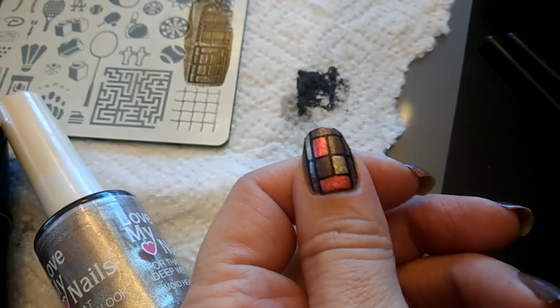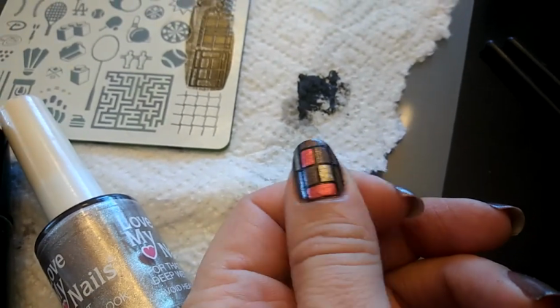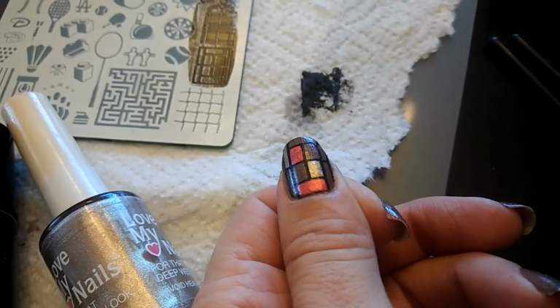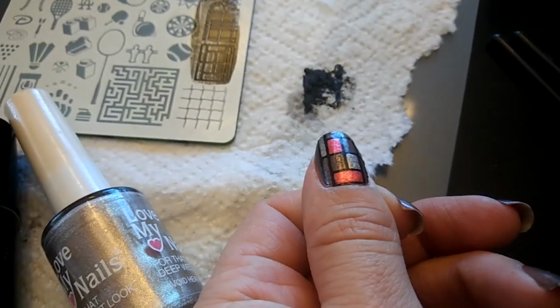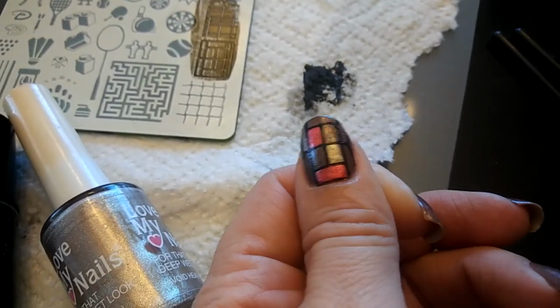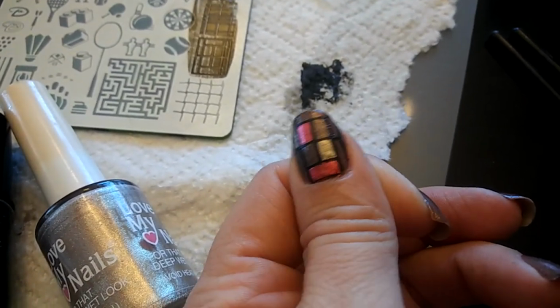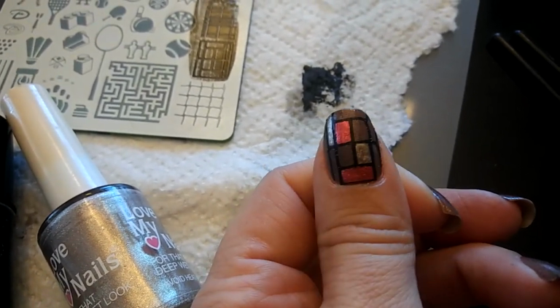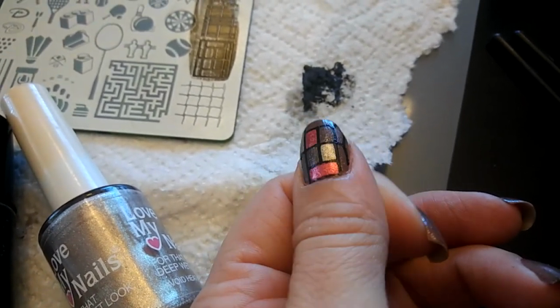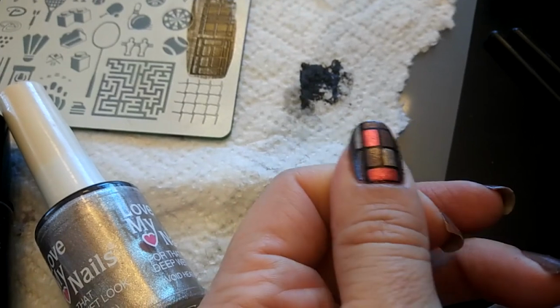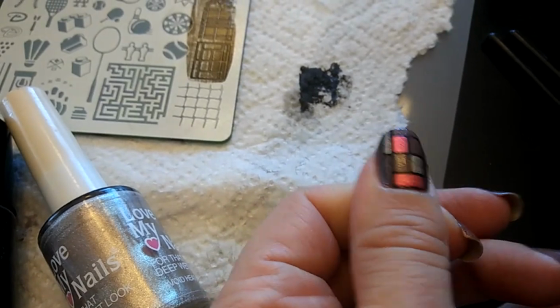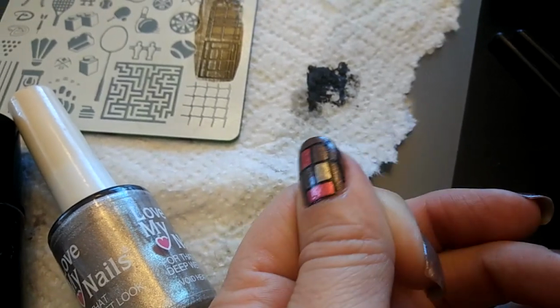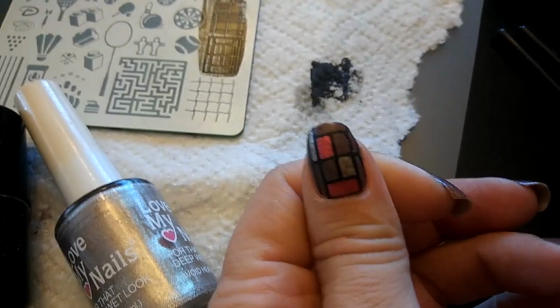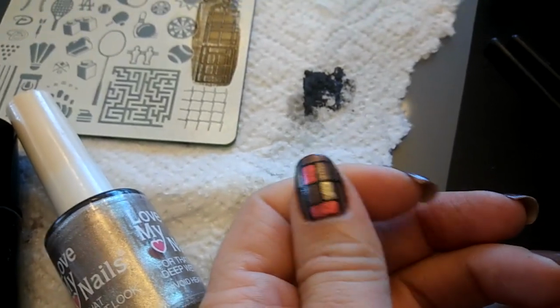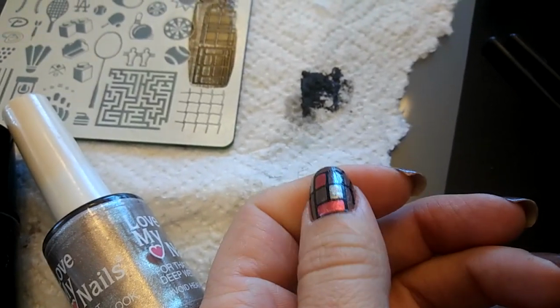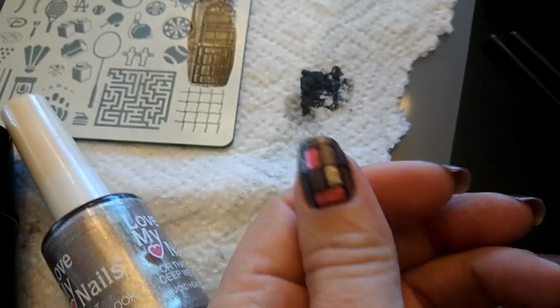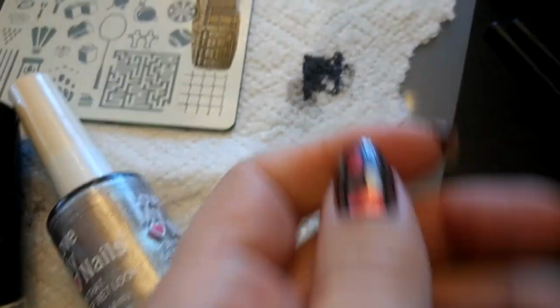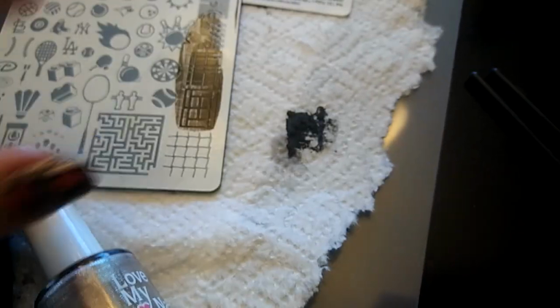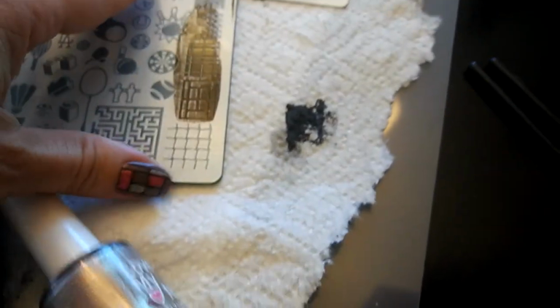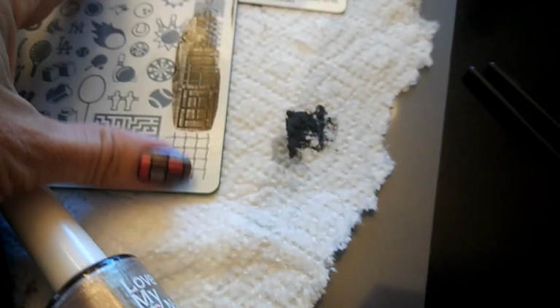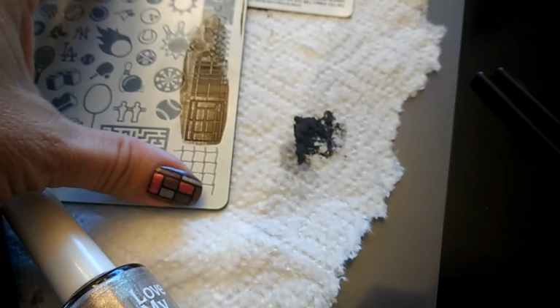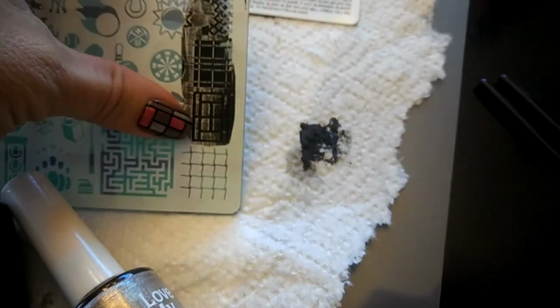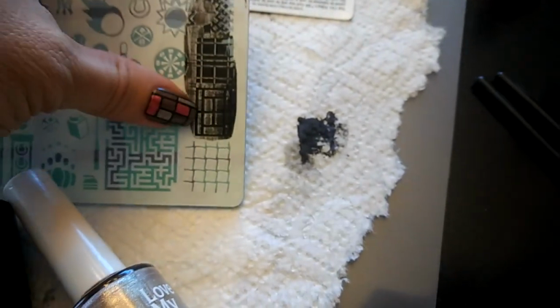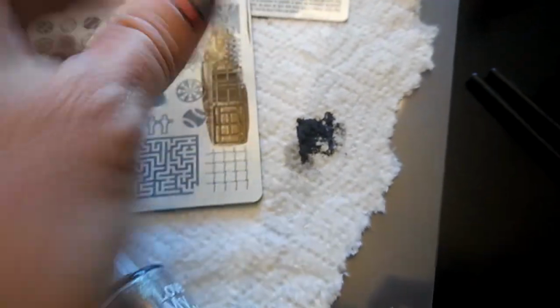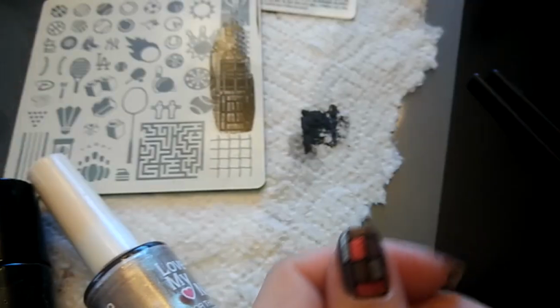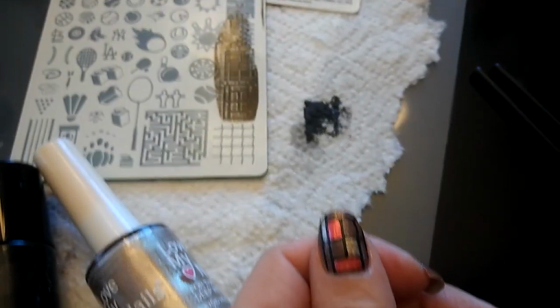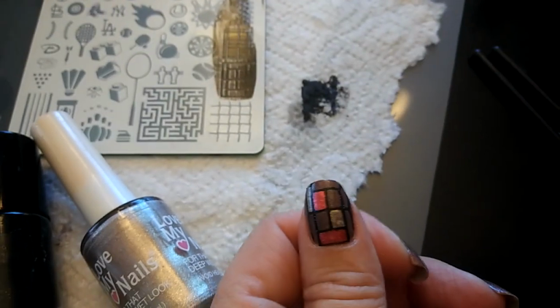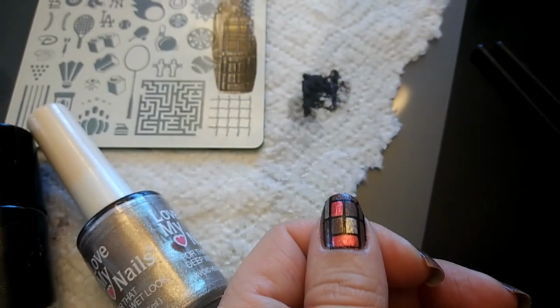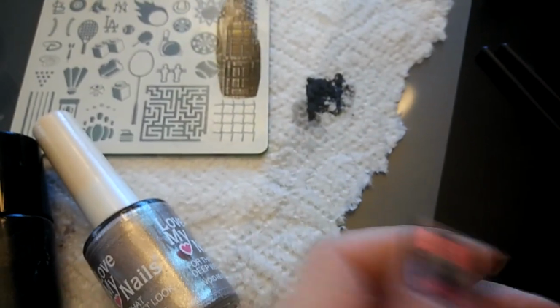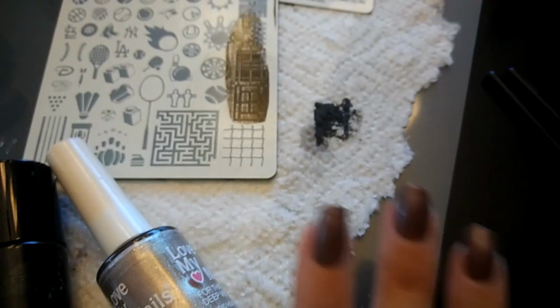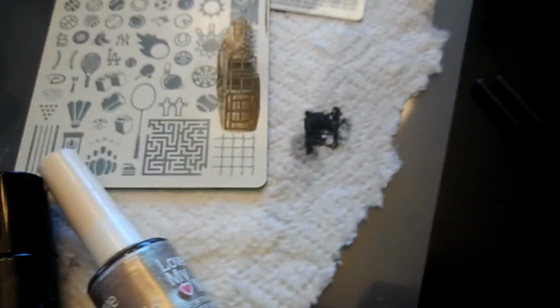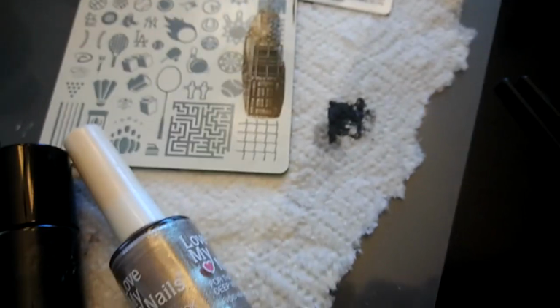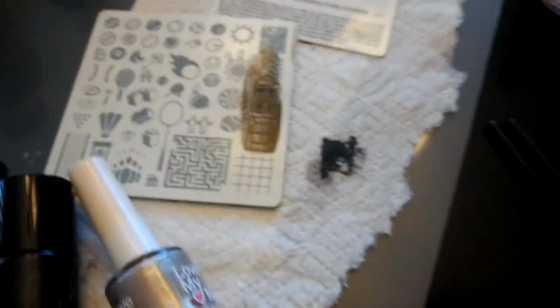So I'm pretty happy with how the stamping came out, it fits the nail pretty nicely, so I'm going to go ahead and see if I can get that kind of stained glass color blocked look on the rest of my nails. I'll show you how it turns out.